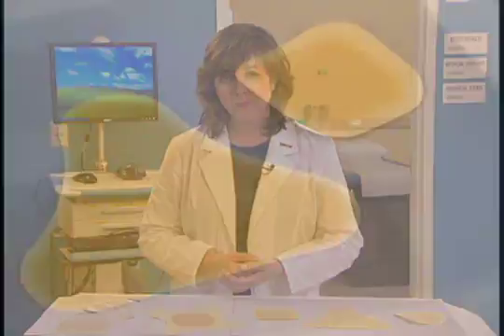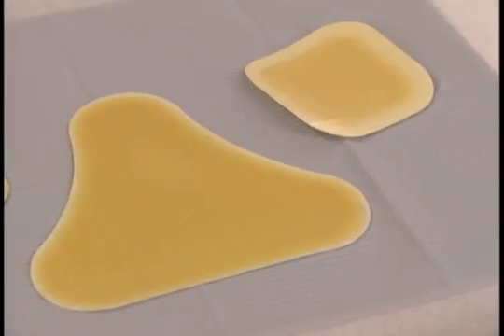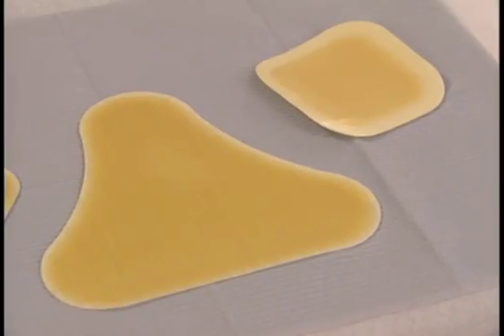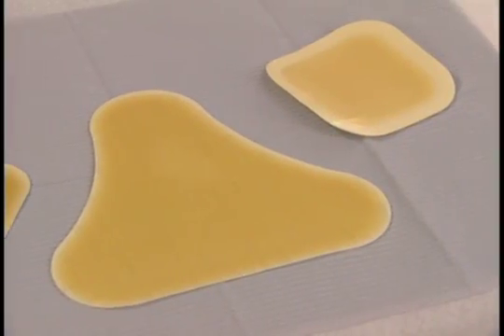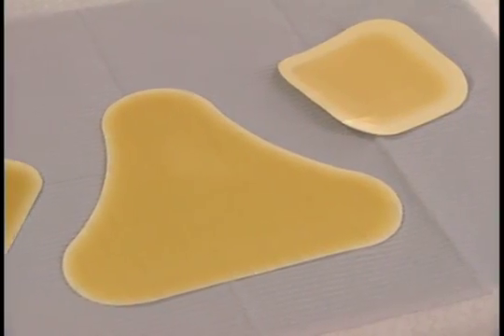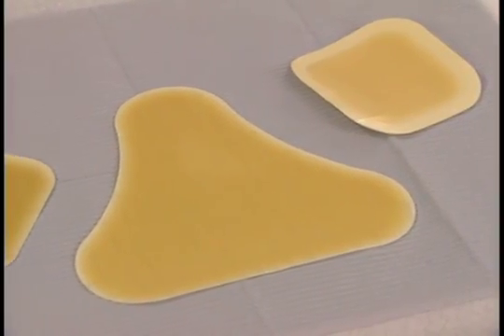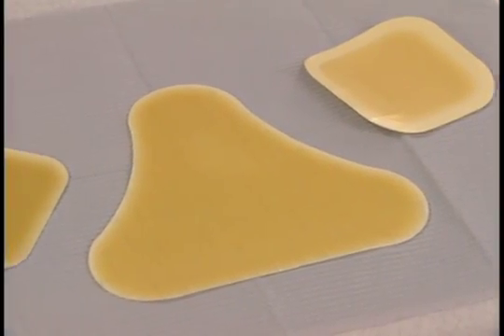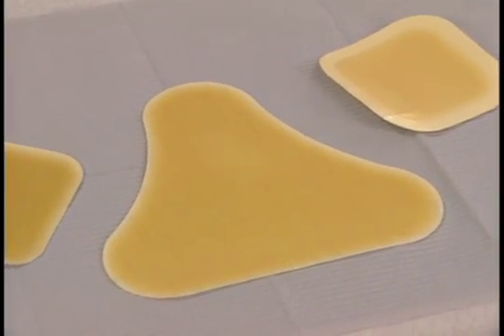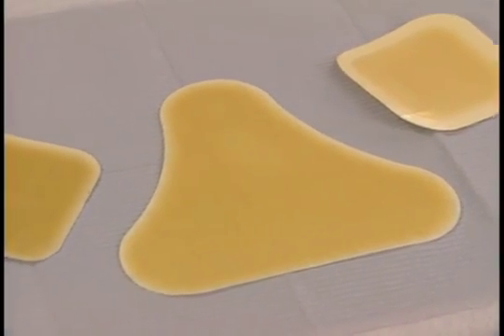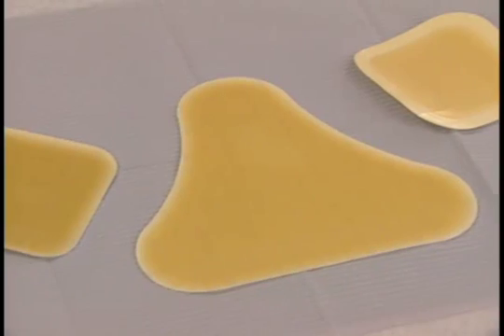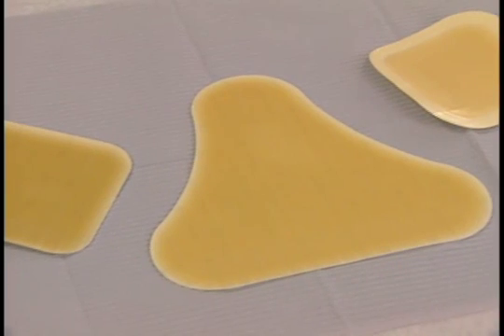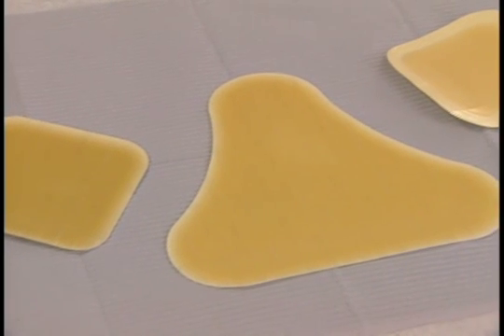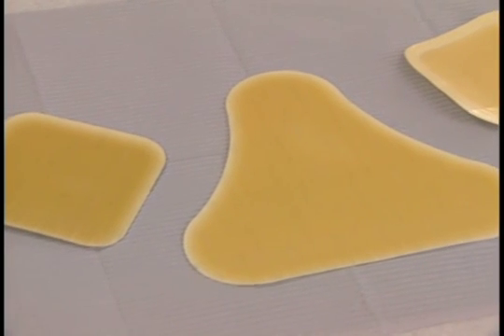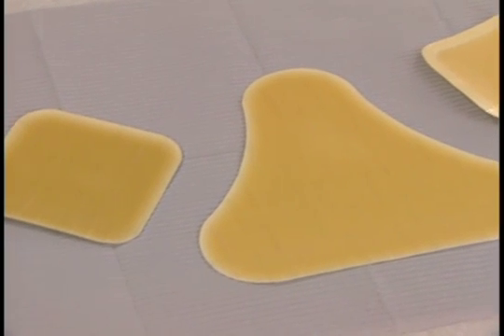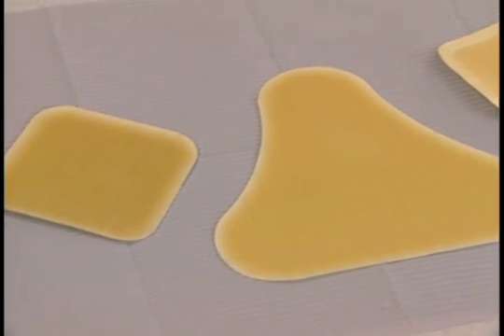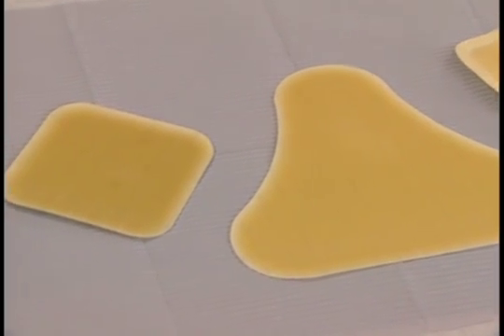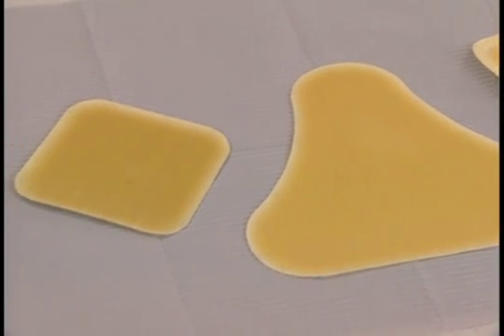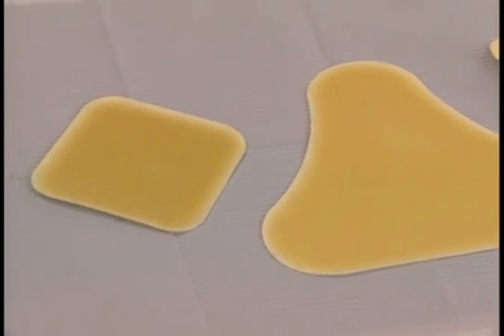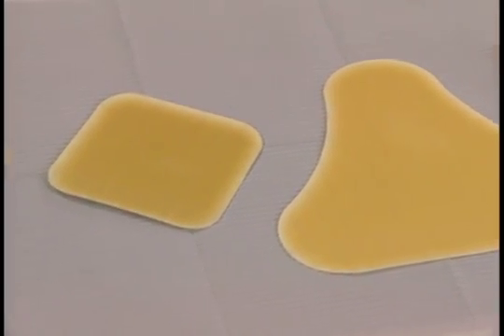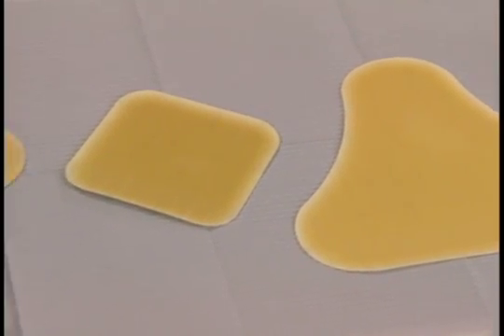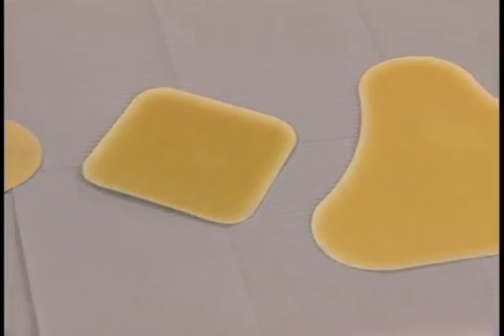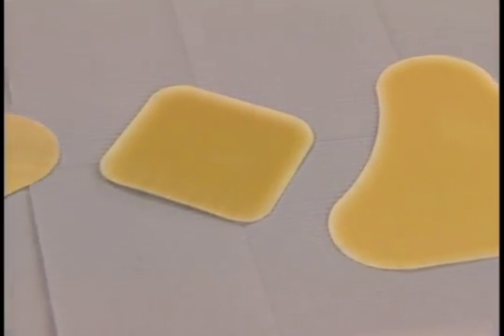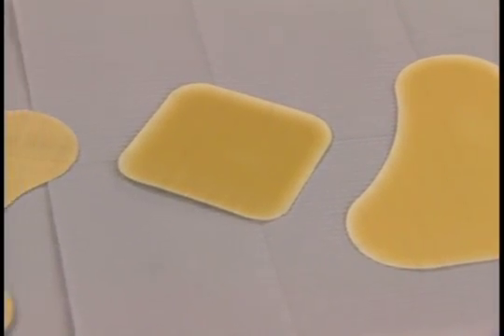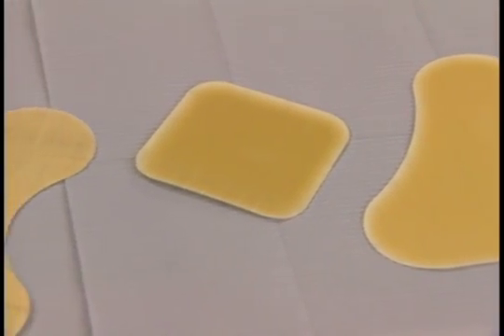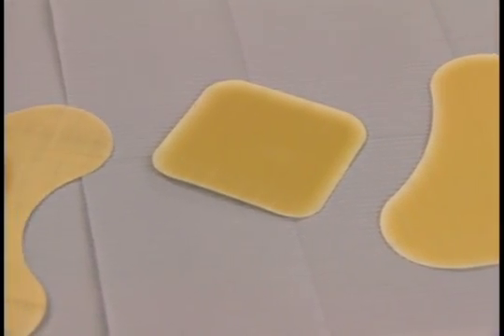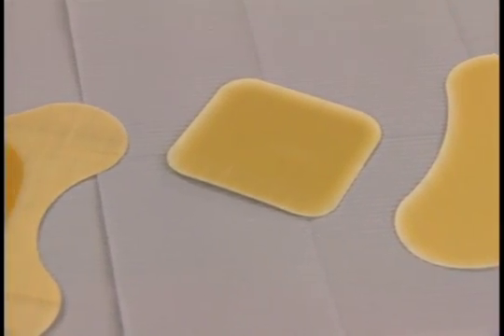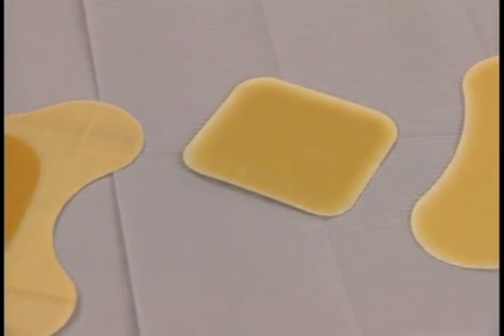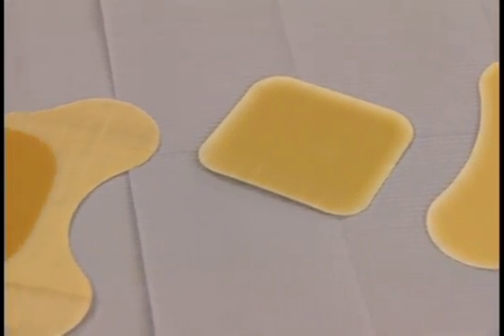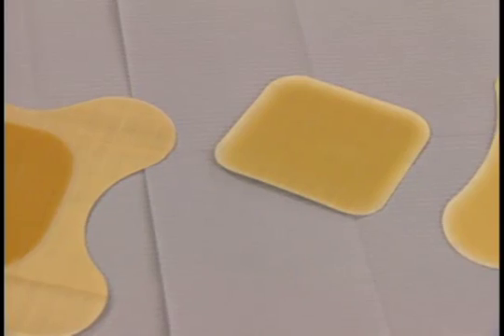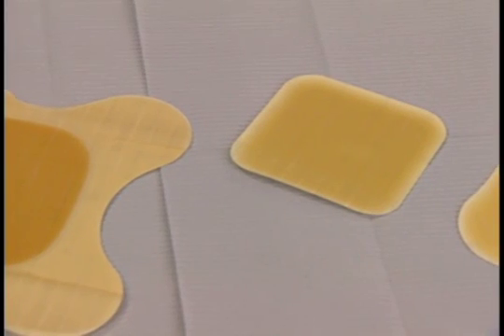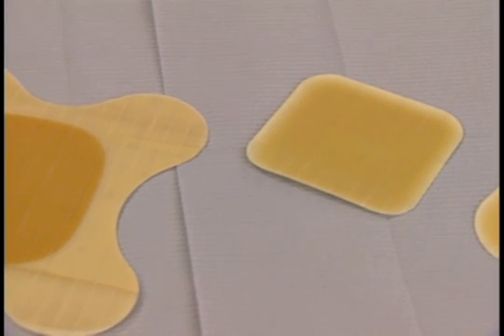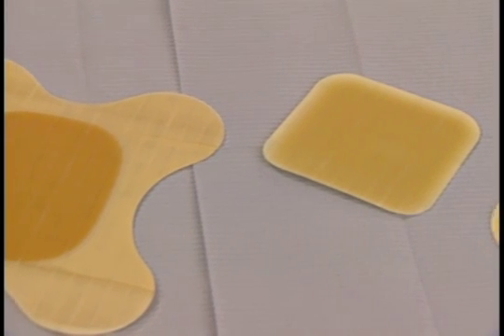There are a number of different types of hydrocolloid dressings, including thin, regular thickness, bordered, padded, or alginate combined.